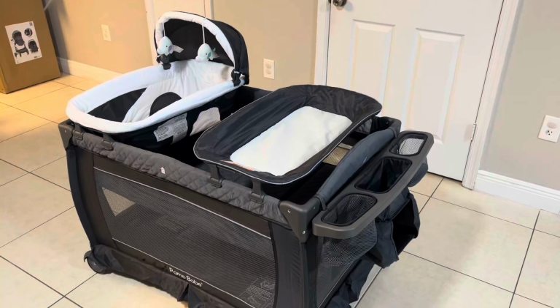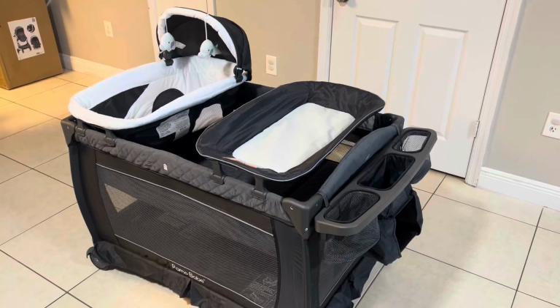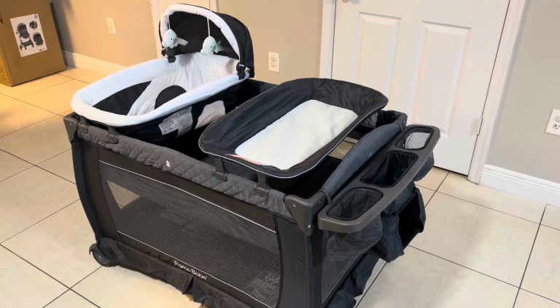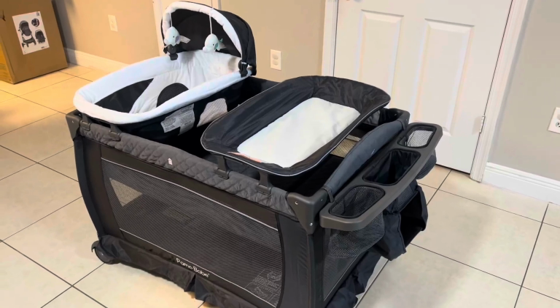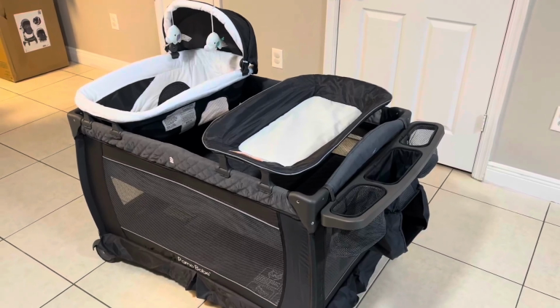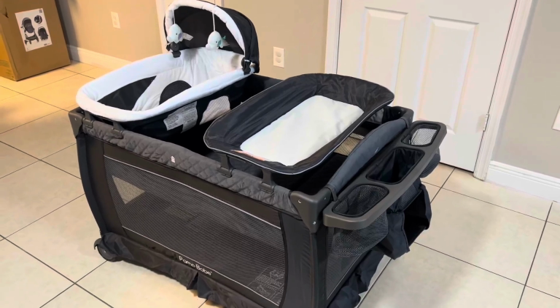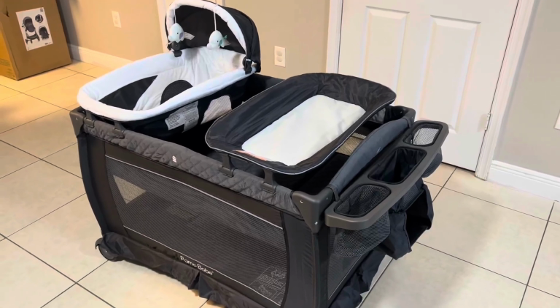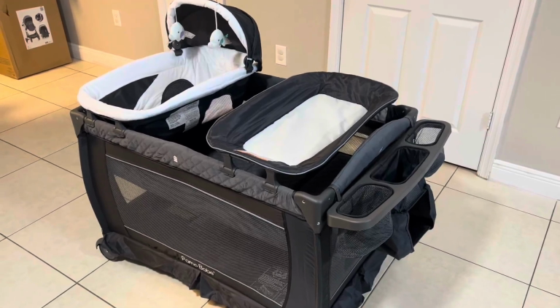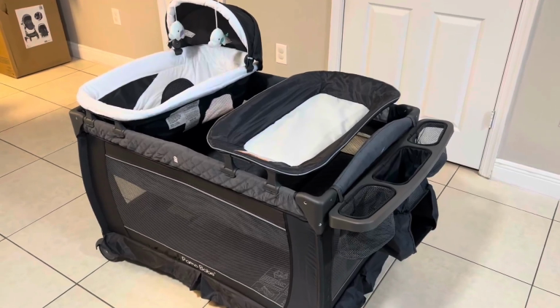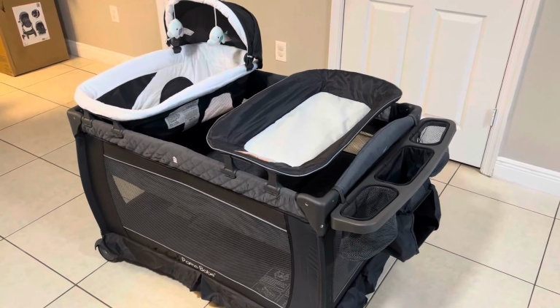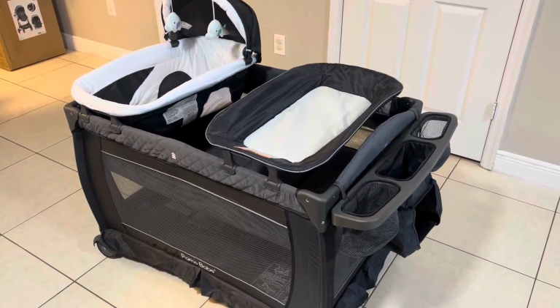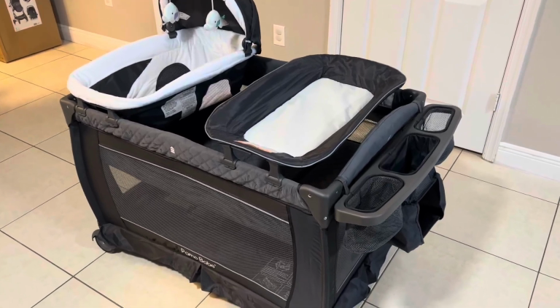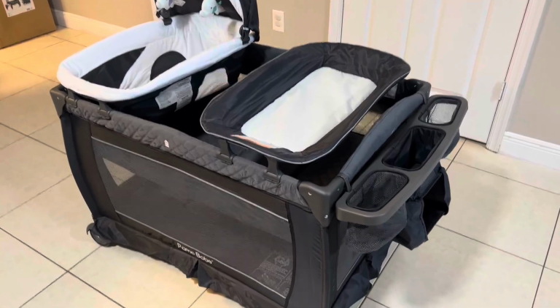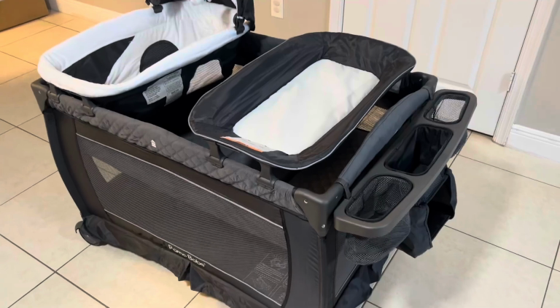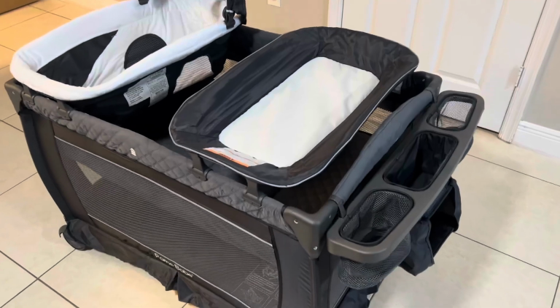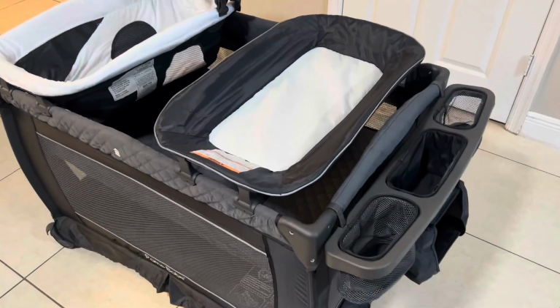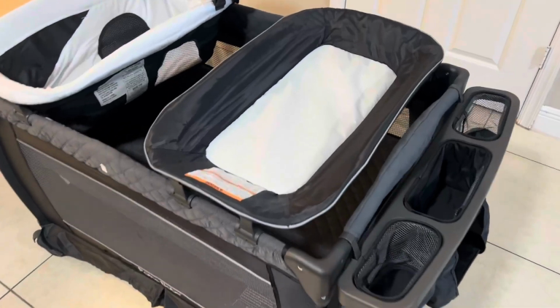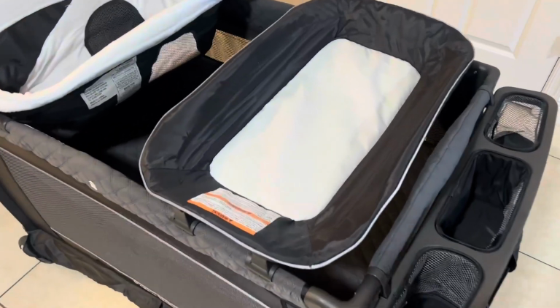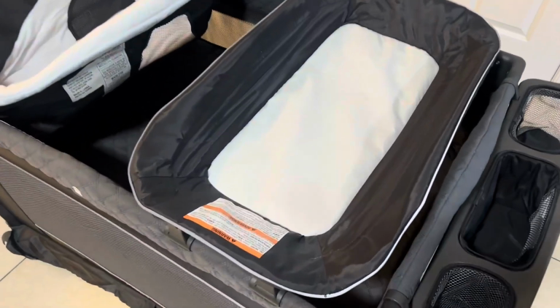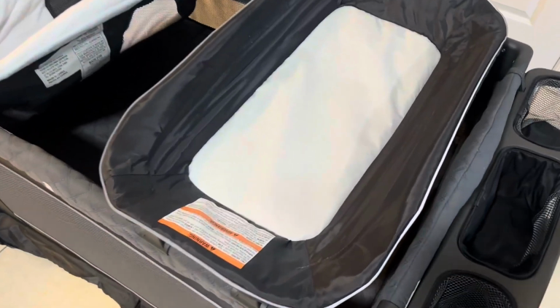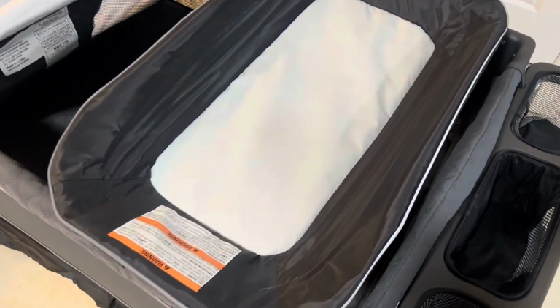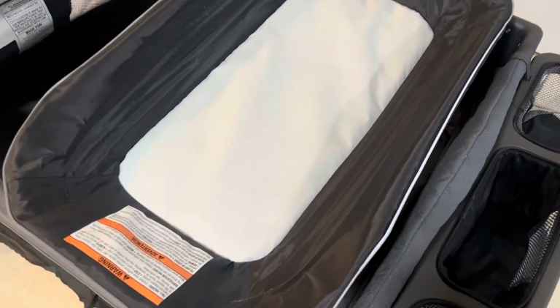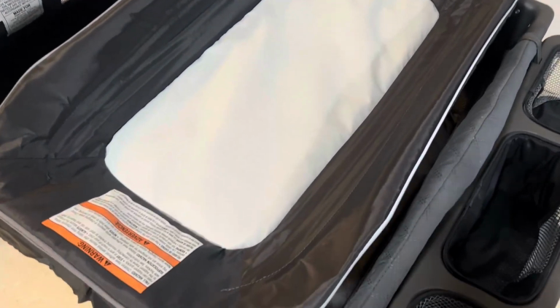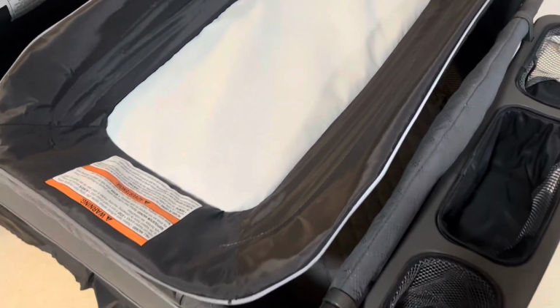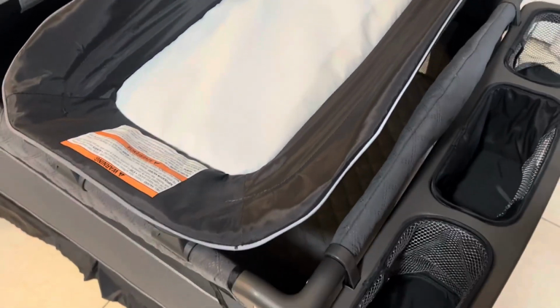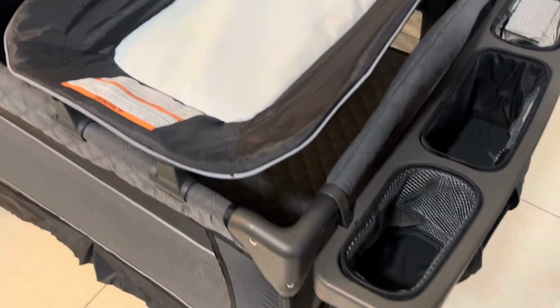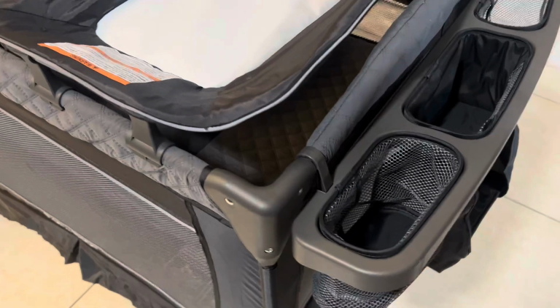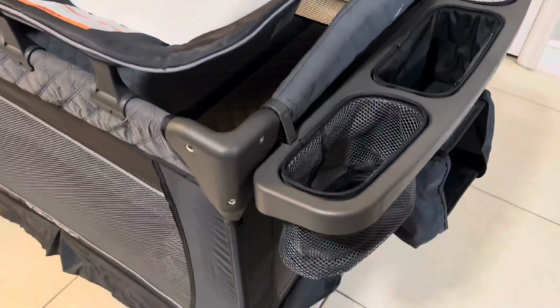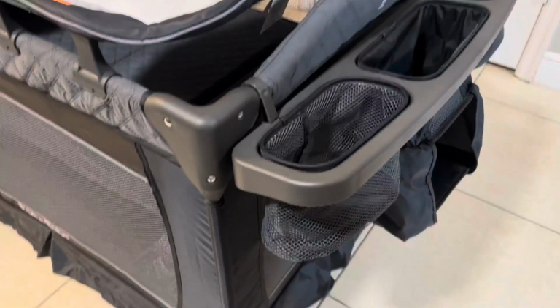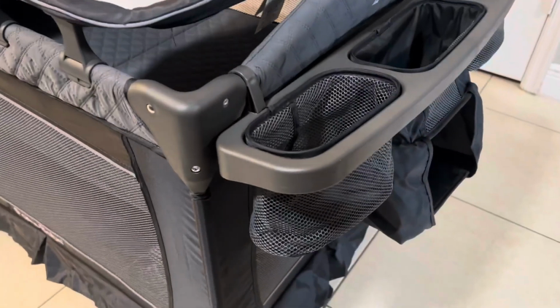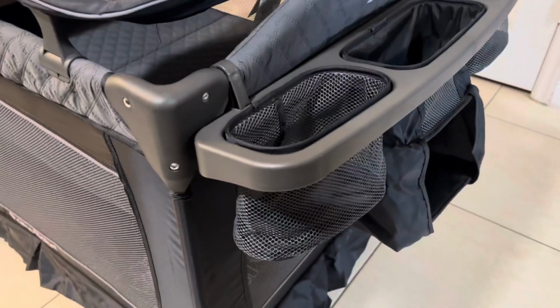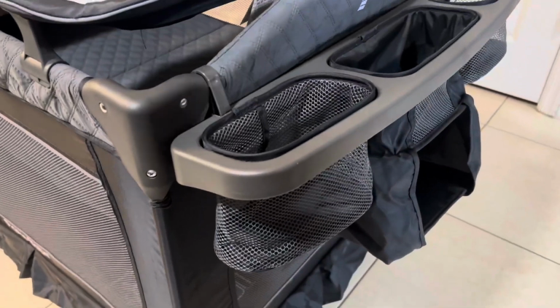This is my review on the Palma baby portable nursery center, the baby play yard. It took us about 20 minutes to get this installed from the instructions to setting it up. It comes with different parts.